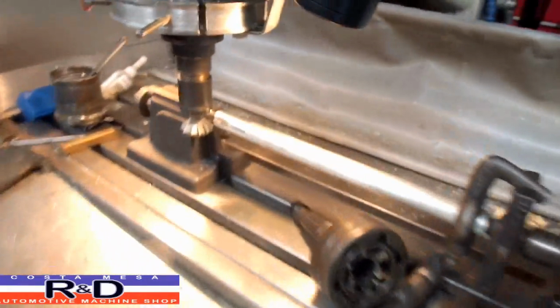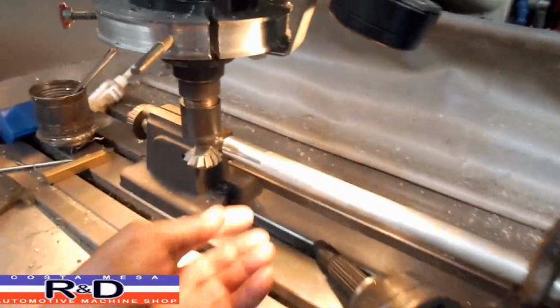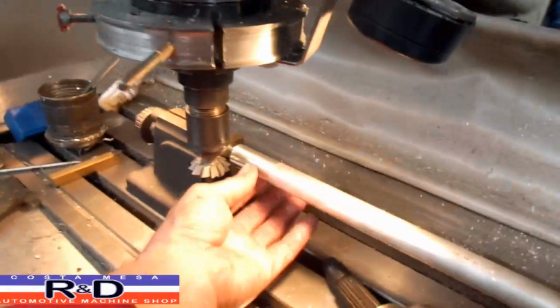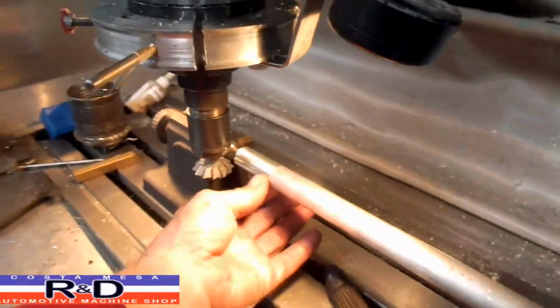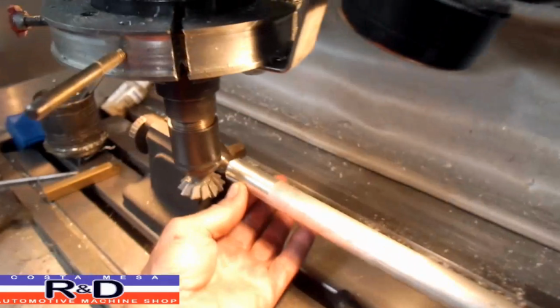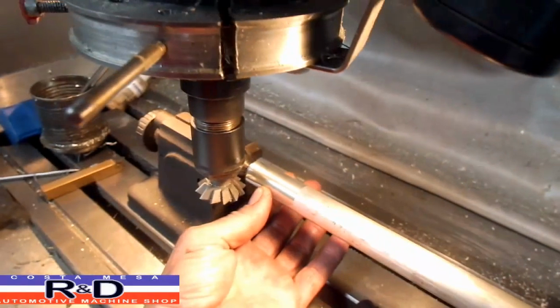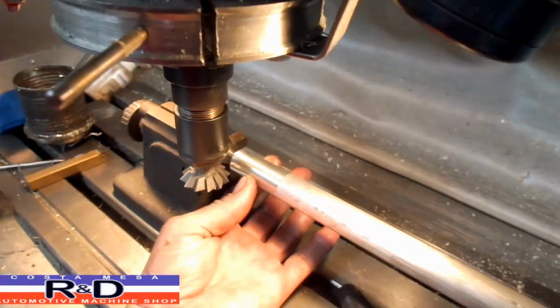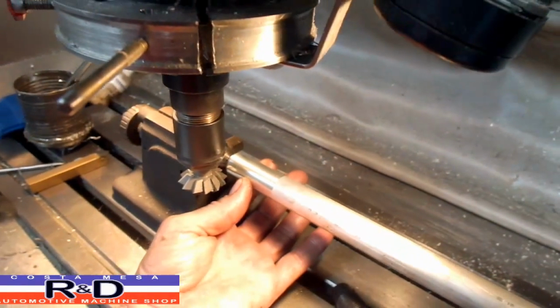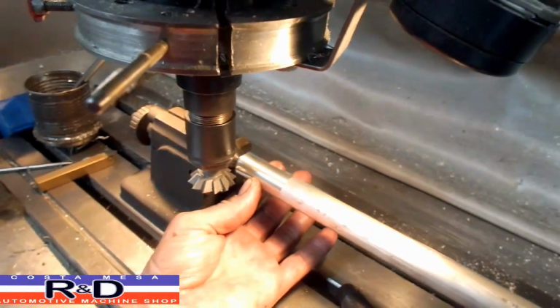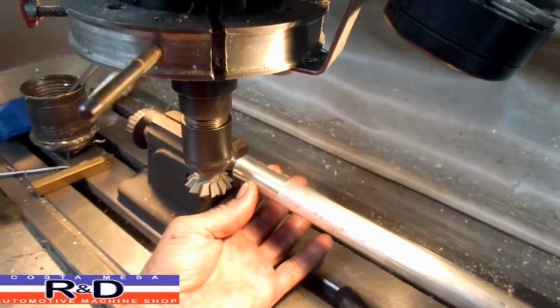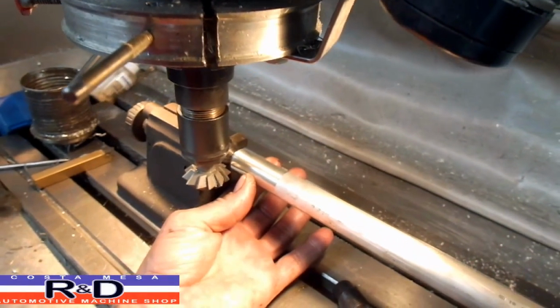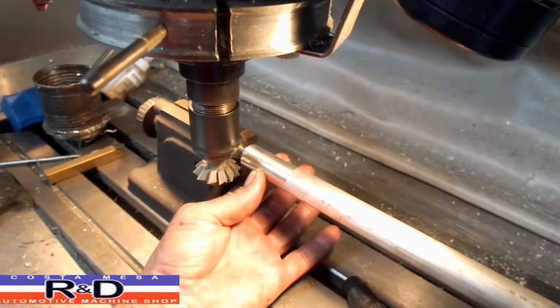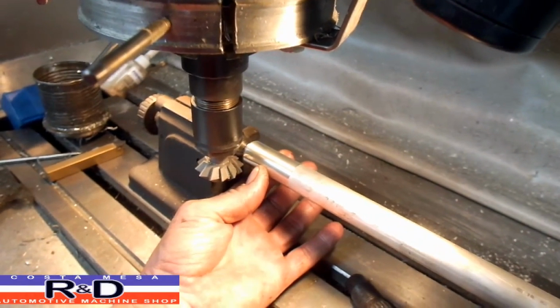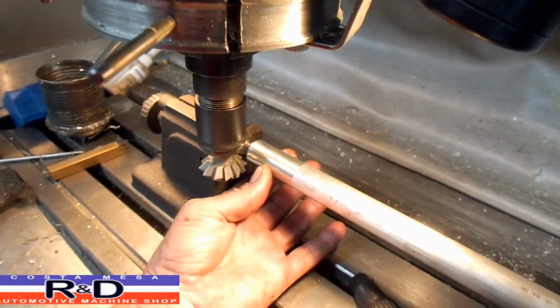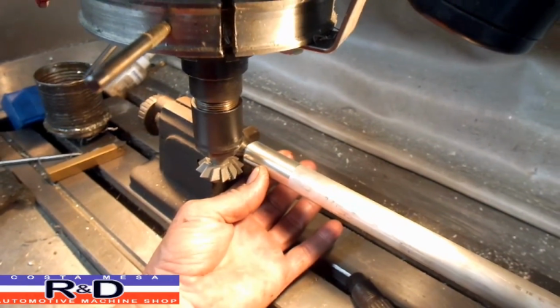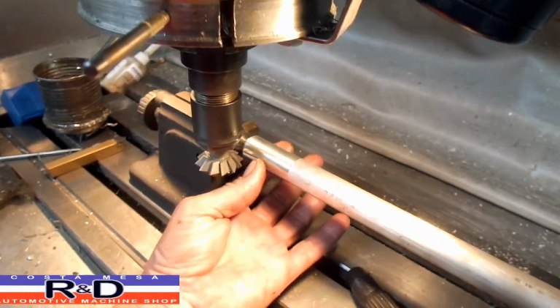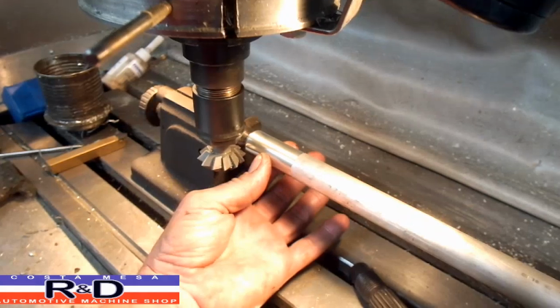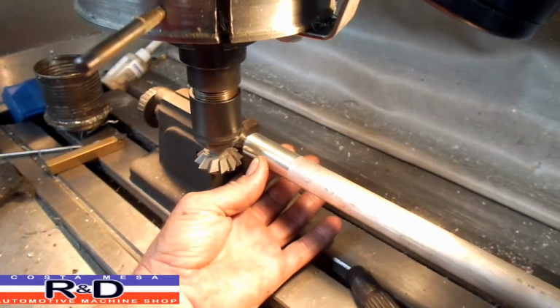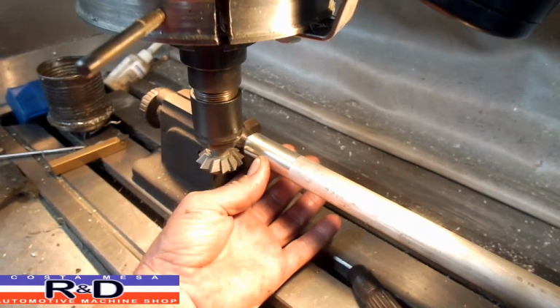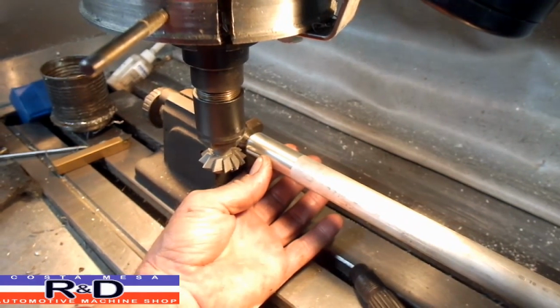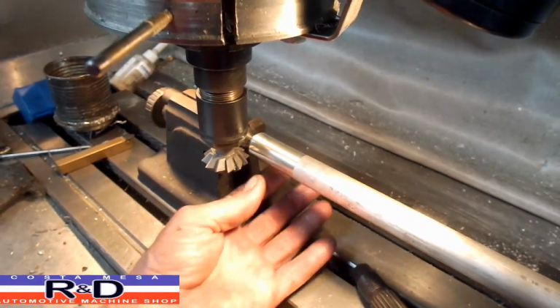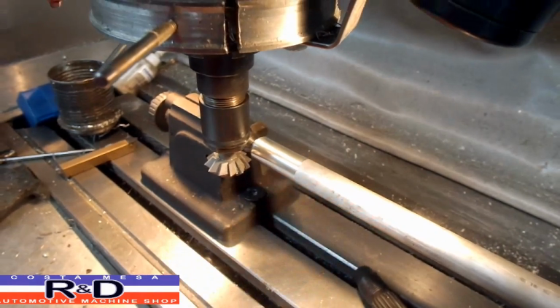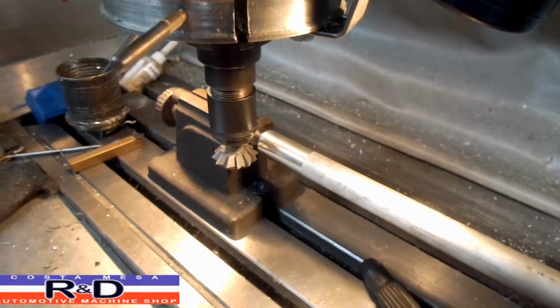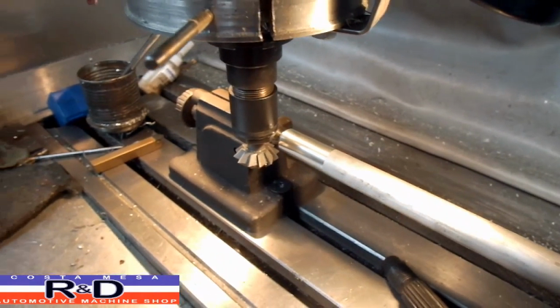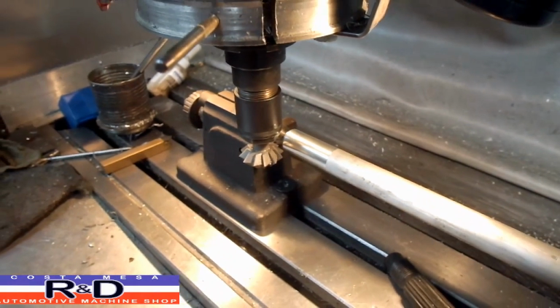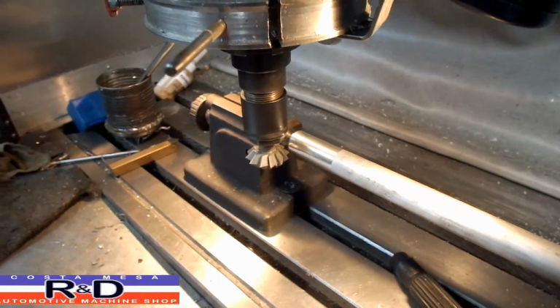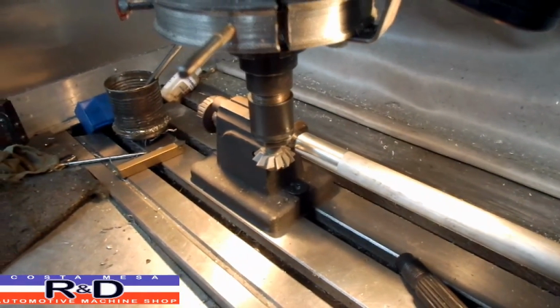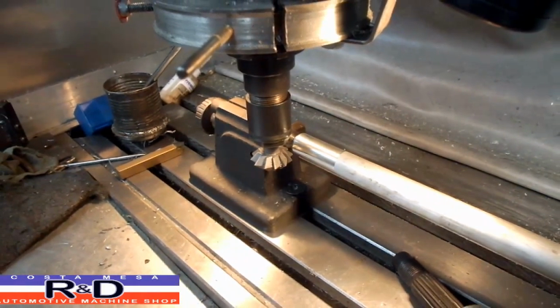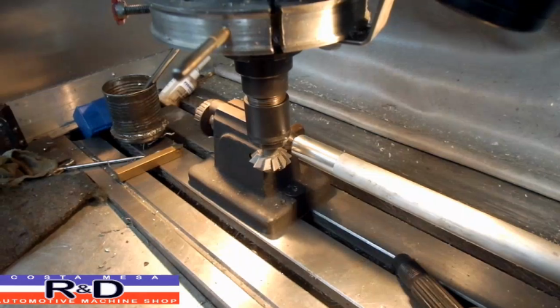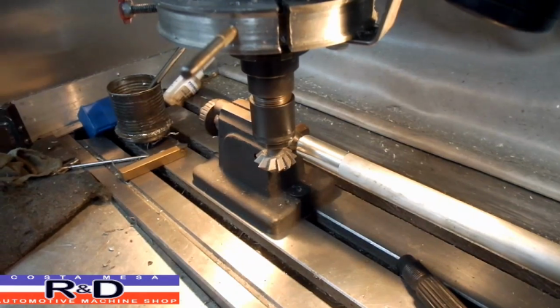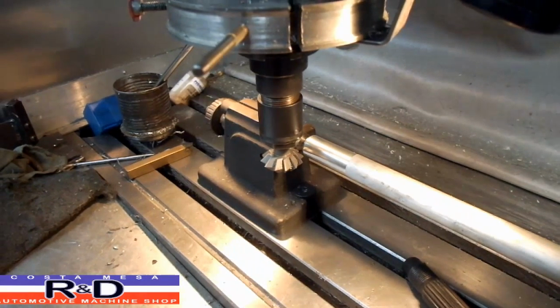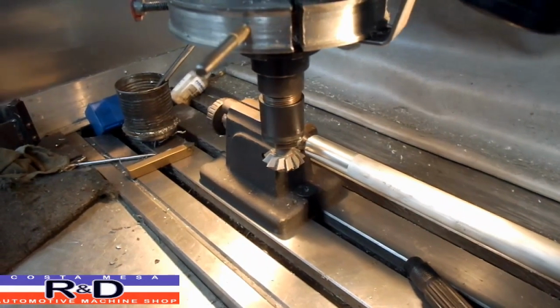We've taken our material and we've cut it down to 20 millimeters and 22 millimeters, and we're going to be taking and cutting our splines.